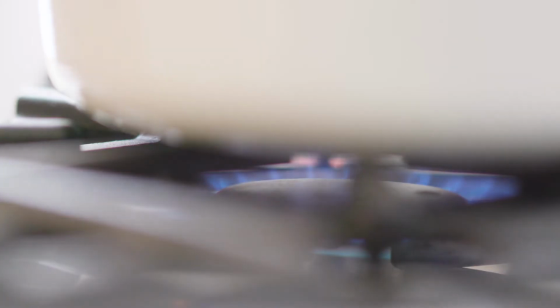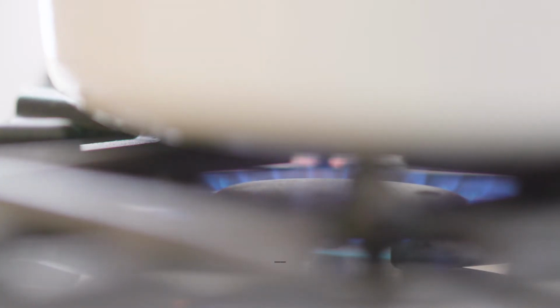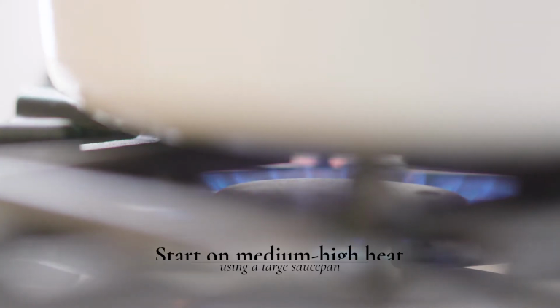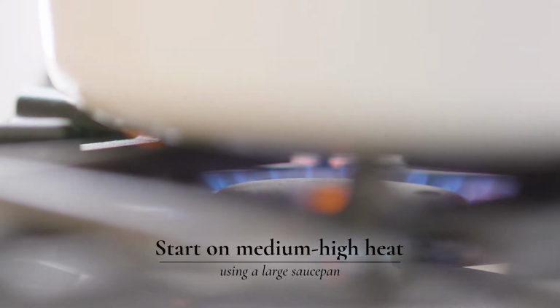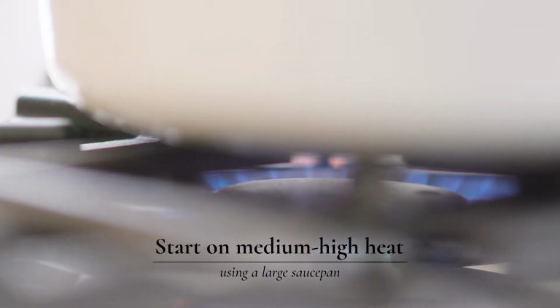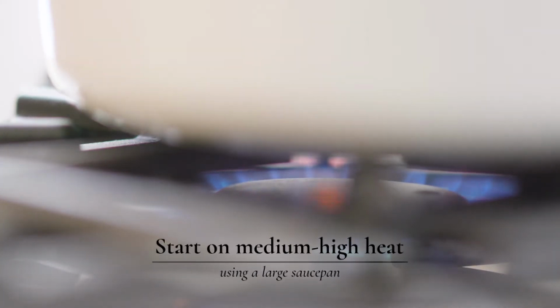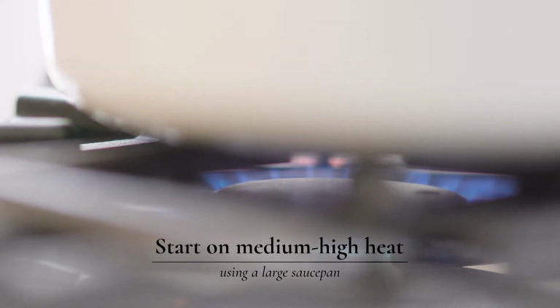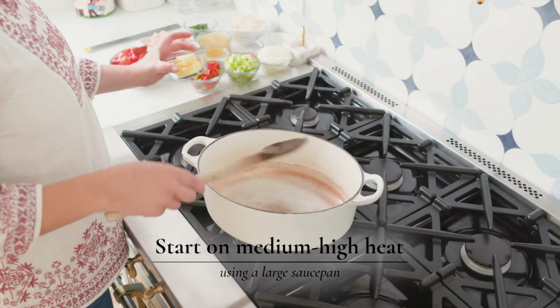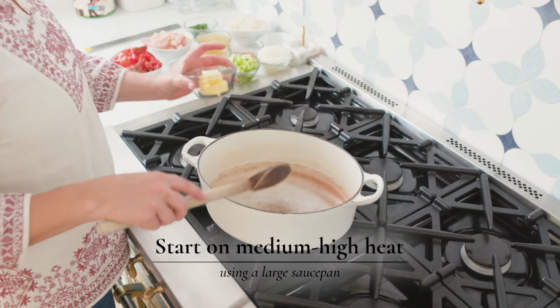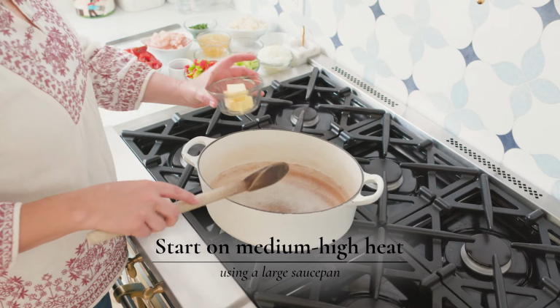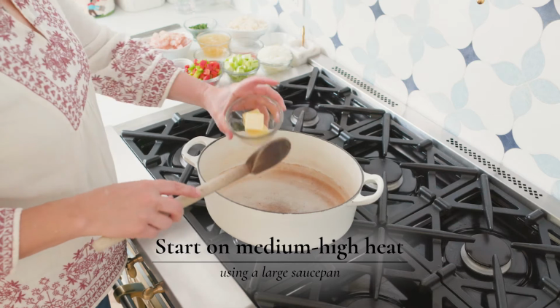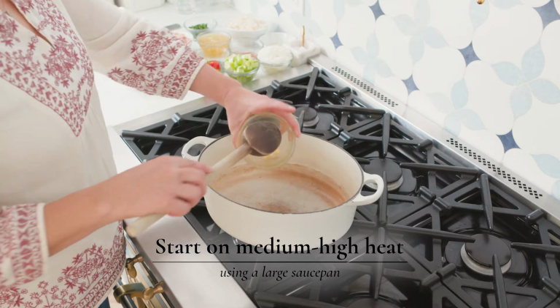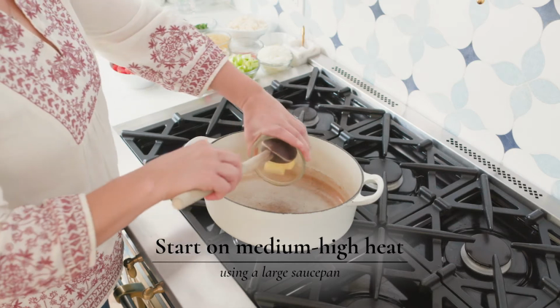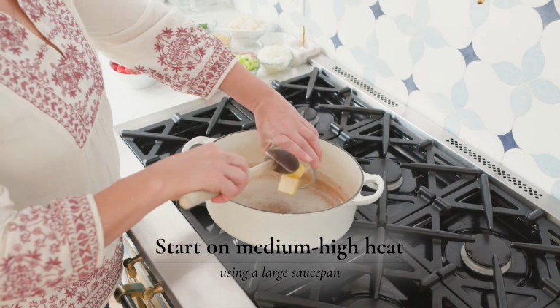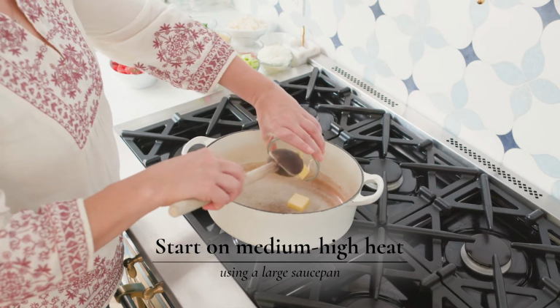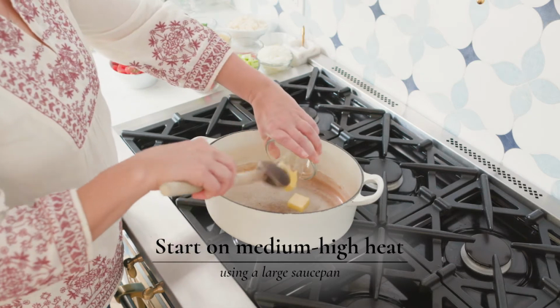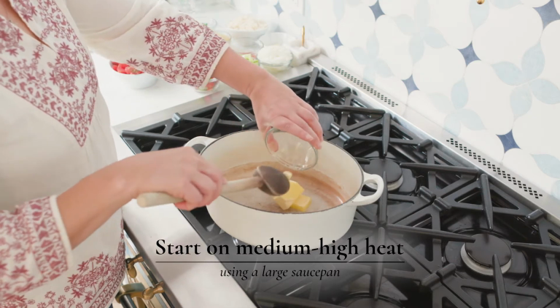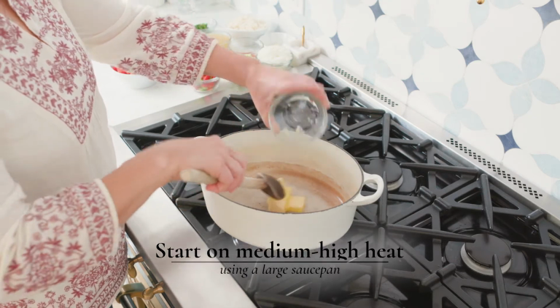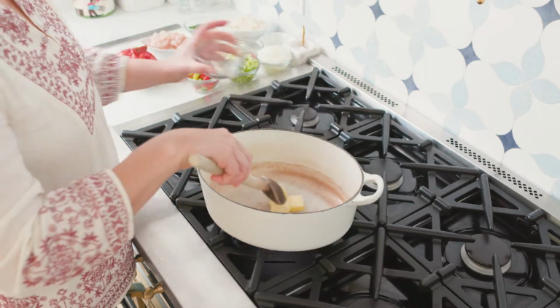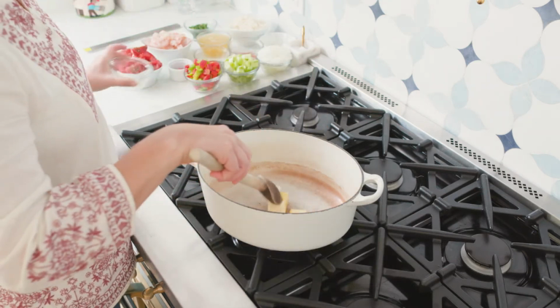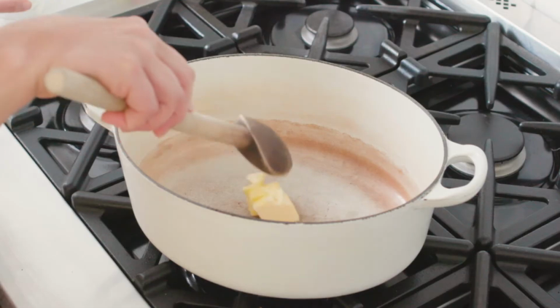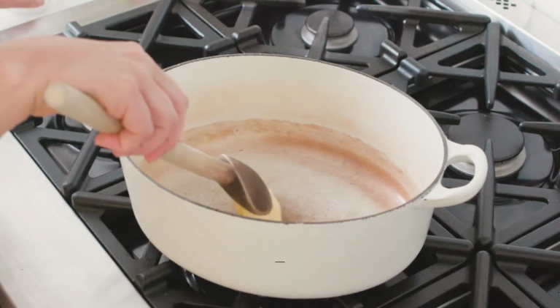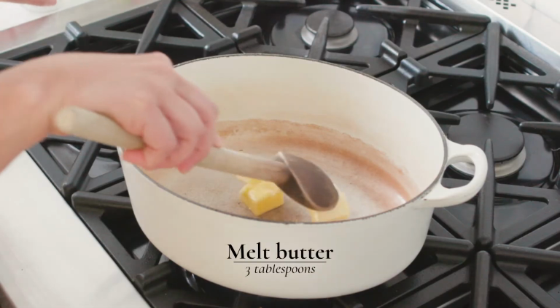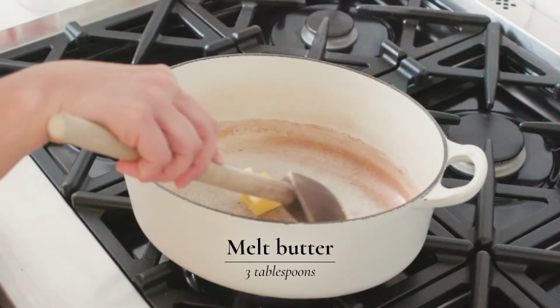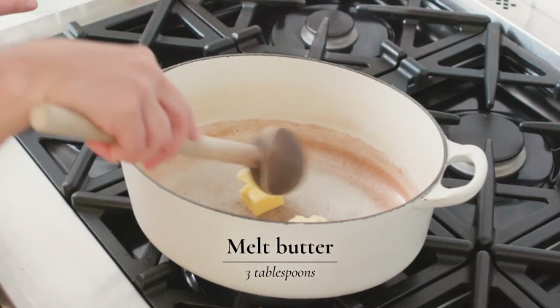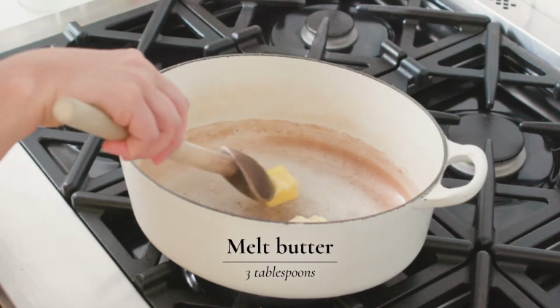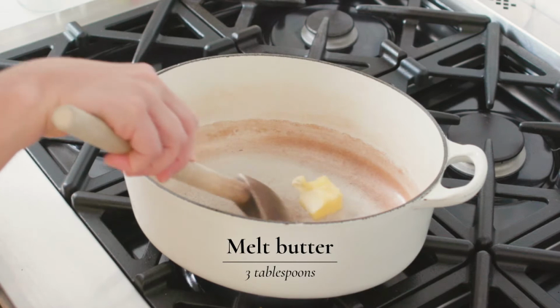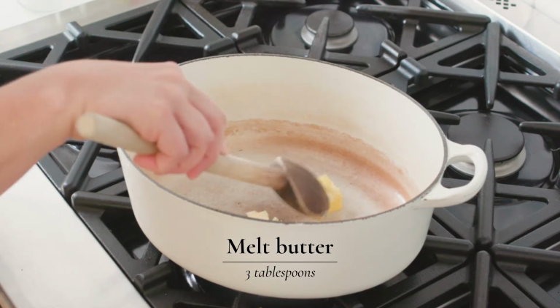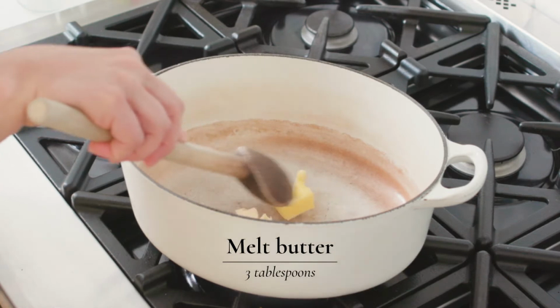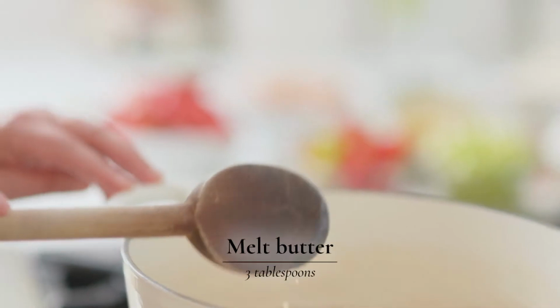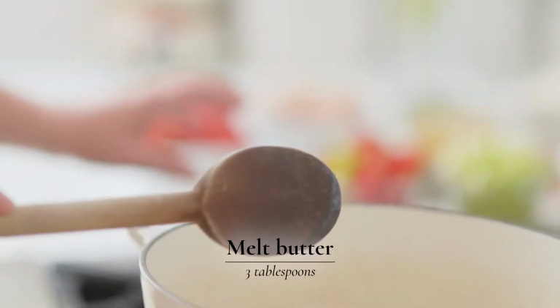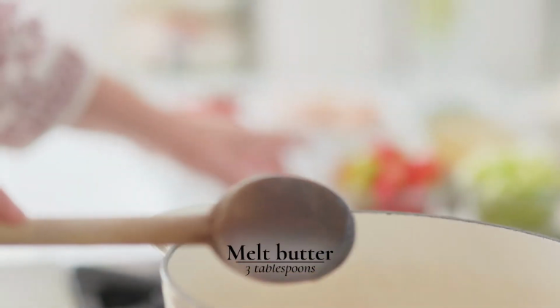Start on a medium-high heat with a nice heavy pot — it works well so you have even heat. We're going to melt some butter, then start adding all of our vegetables.